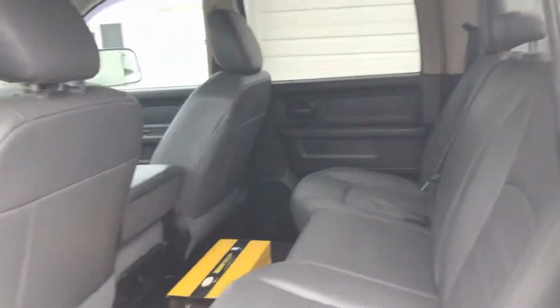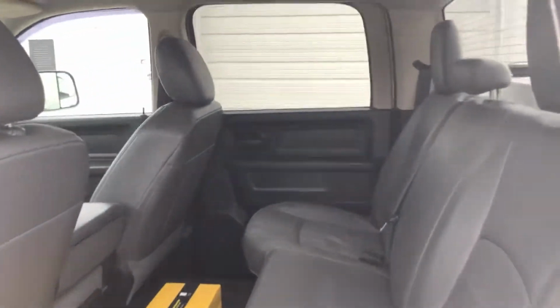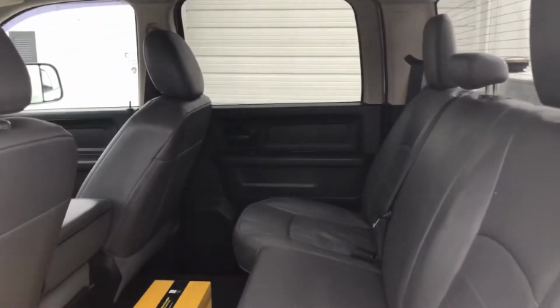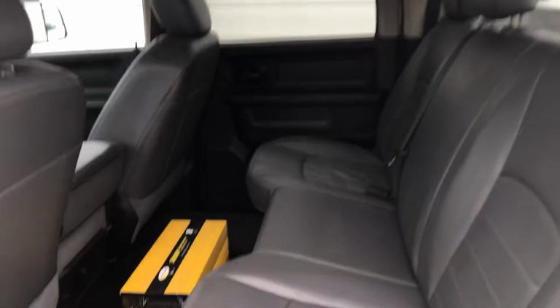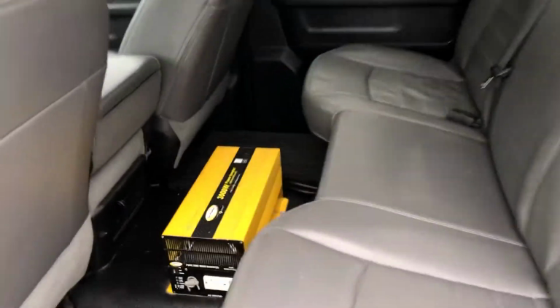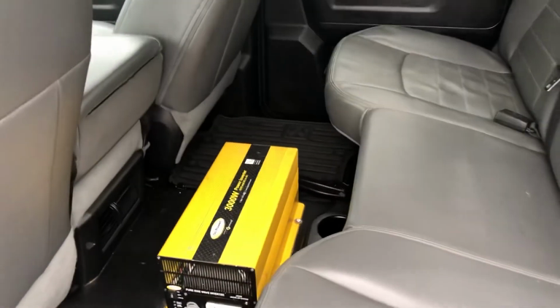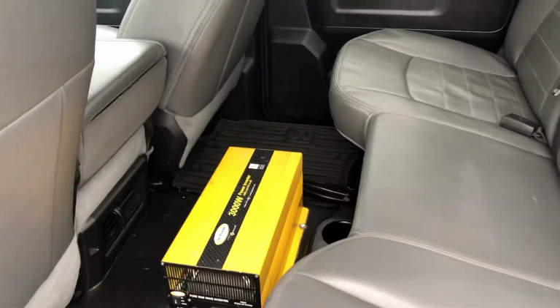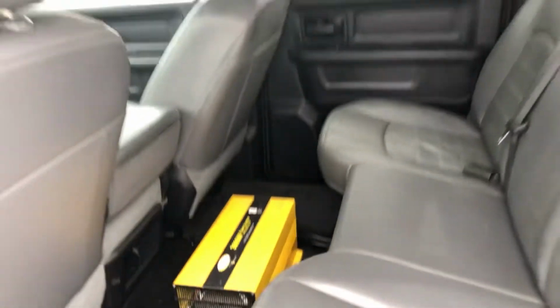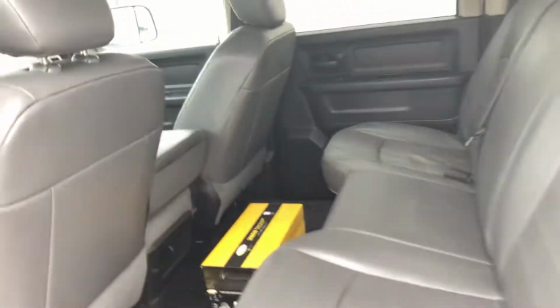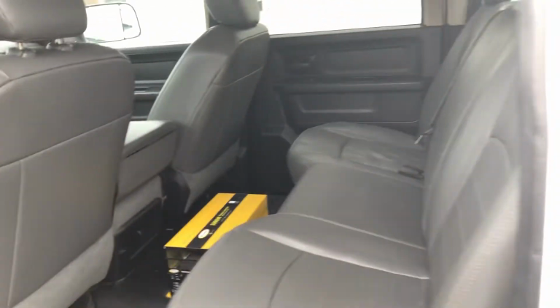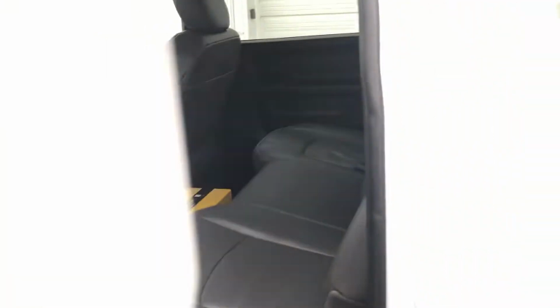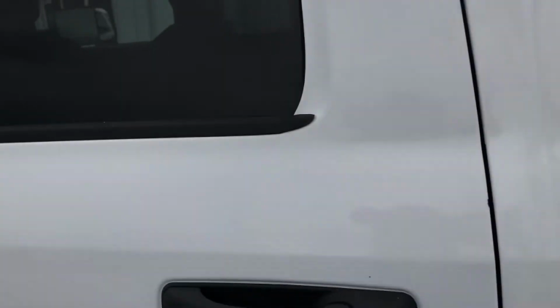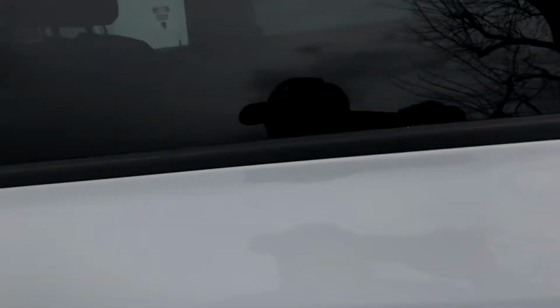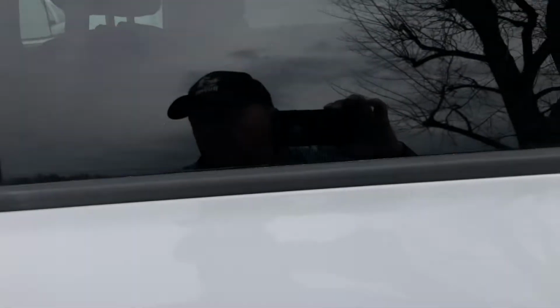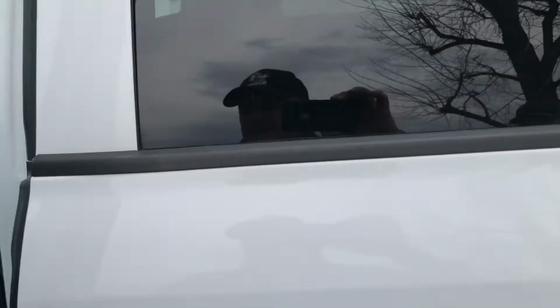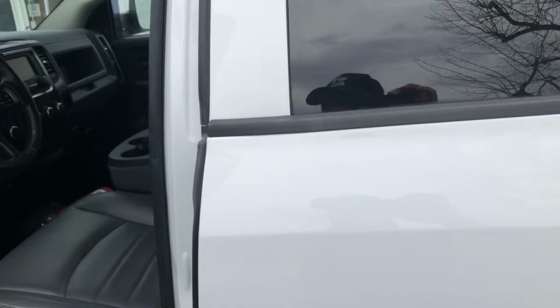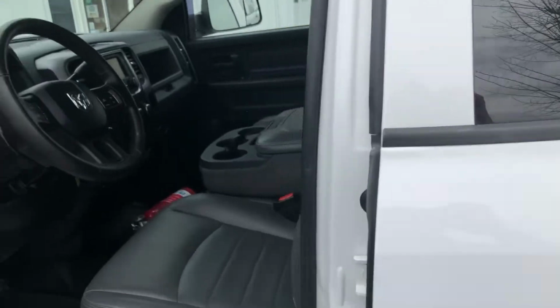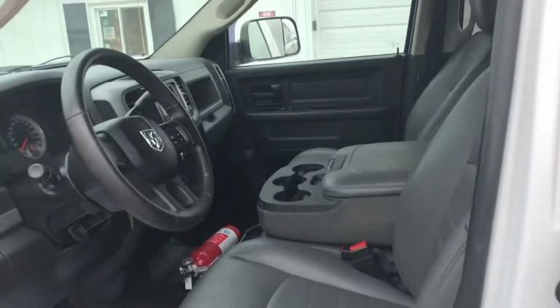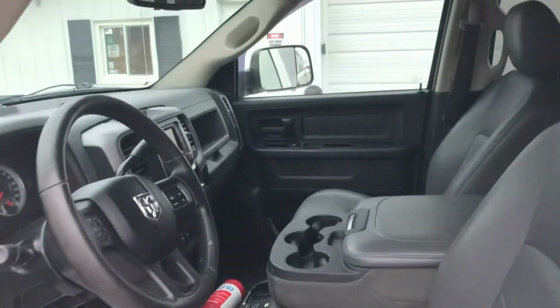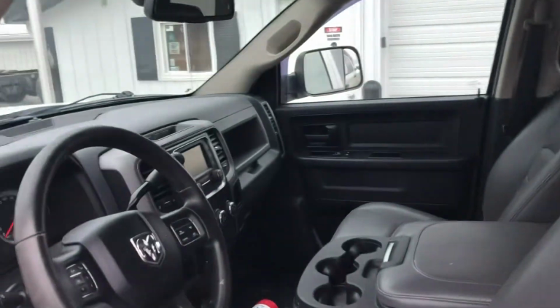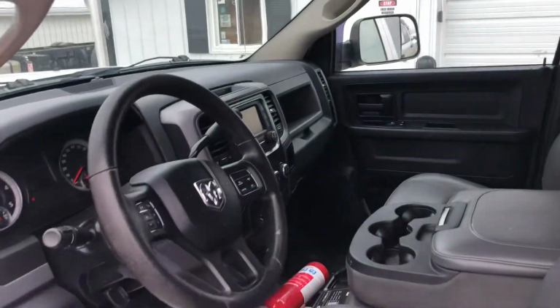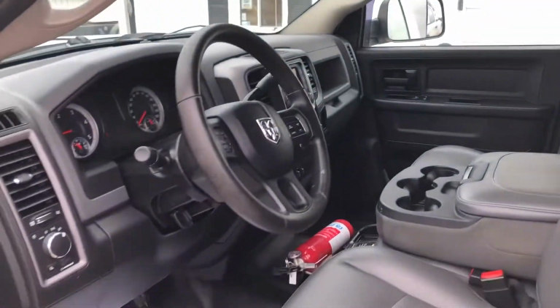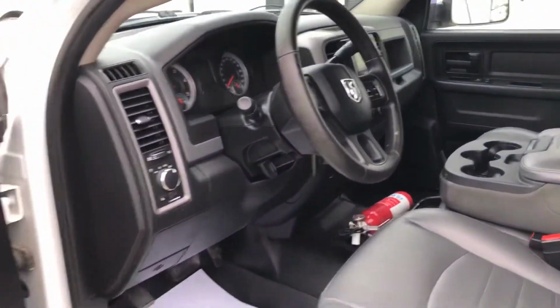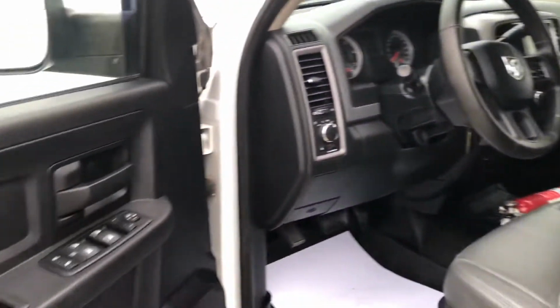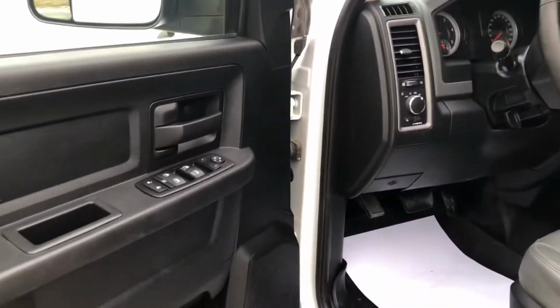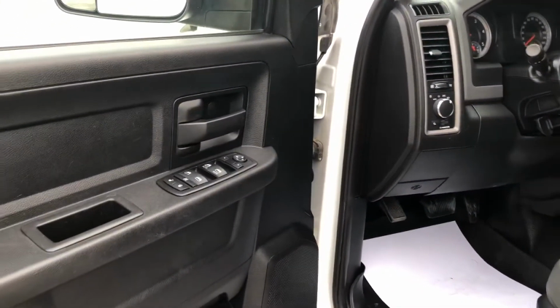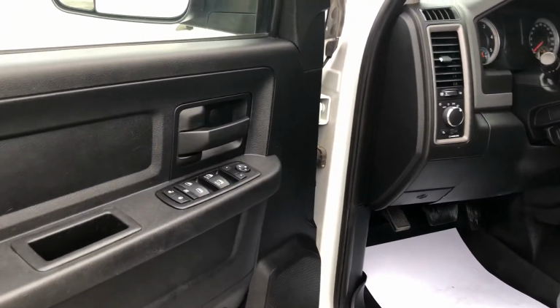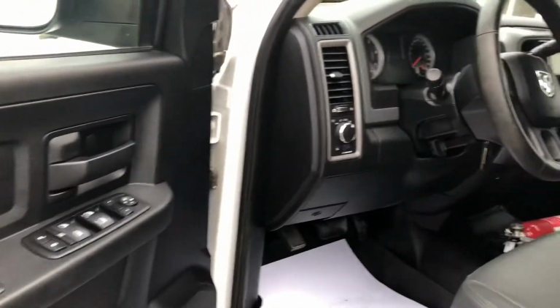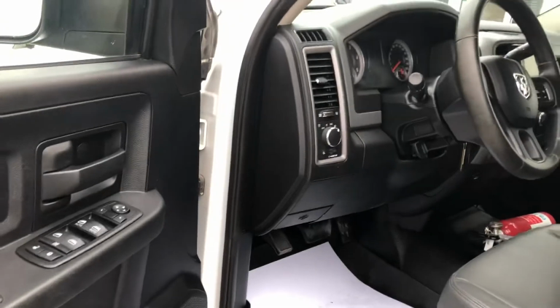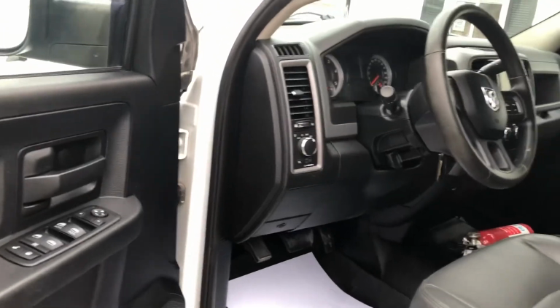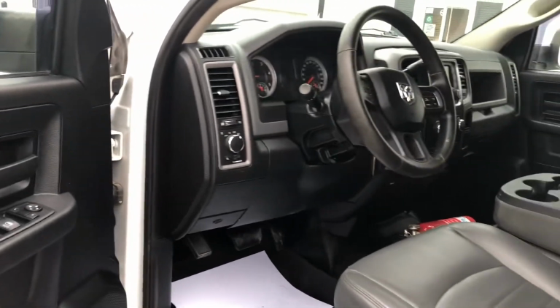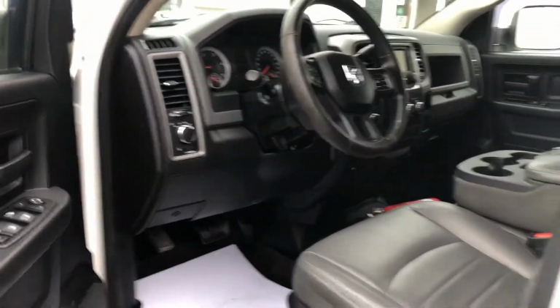There's a shot inside. It's got an inverter mounted in here. A police company had it. Inside is good, all in good shape. Windows, locks, tilt, cruise.